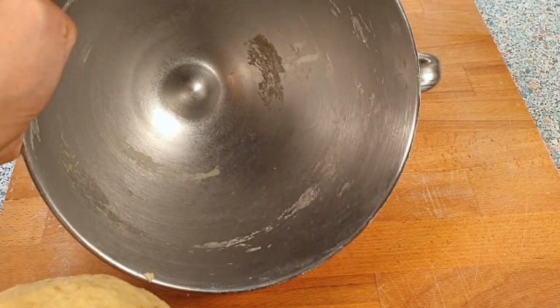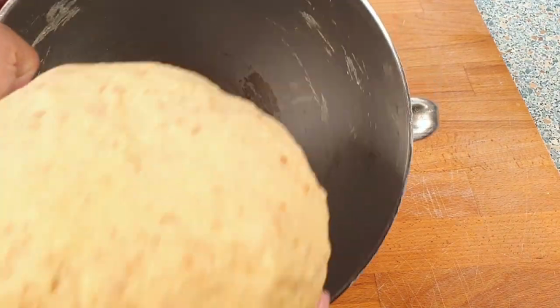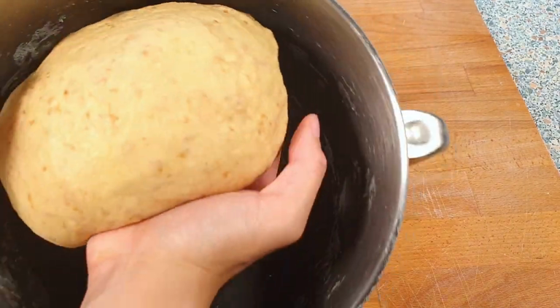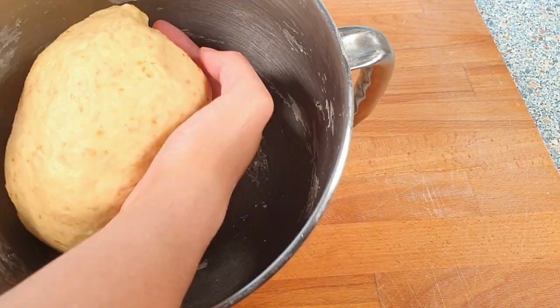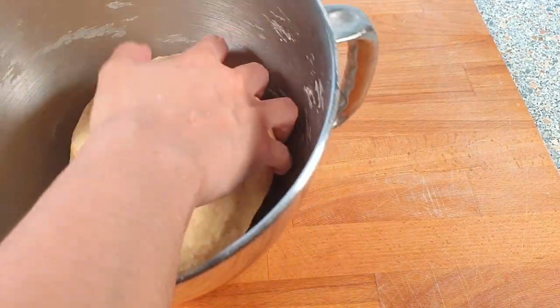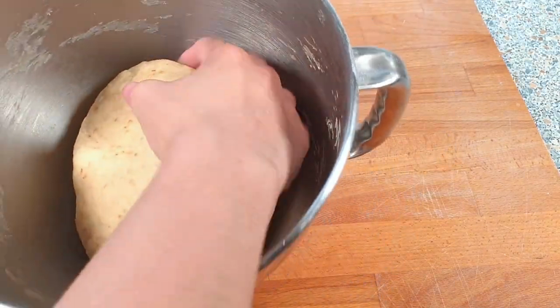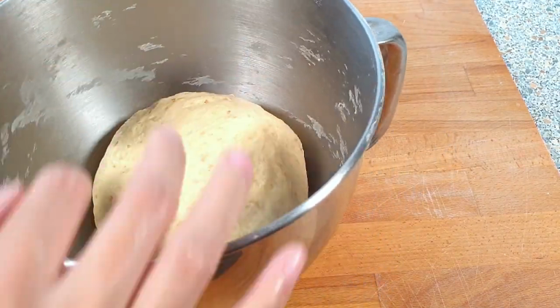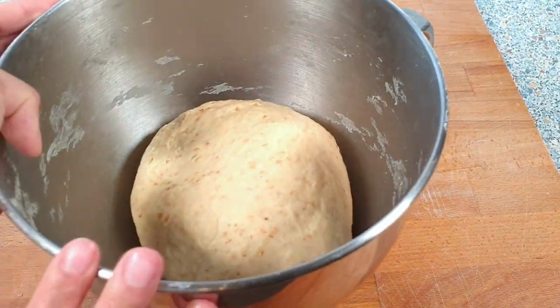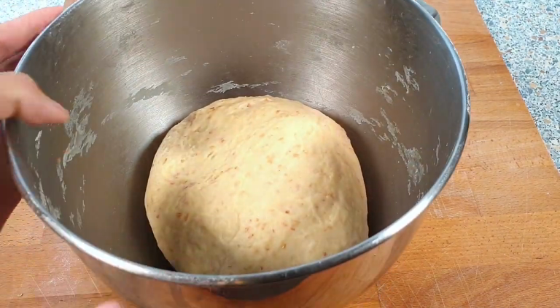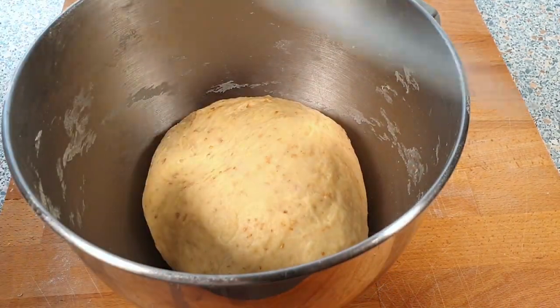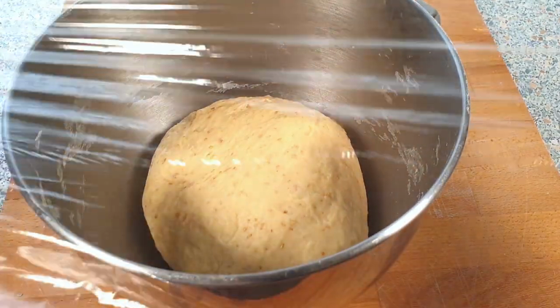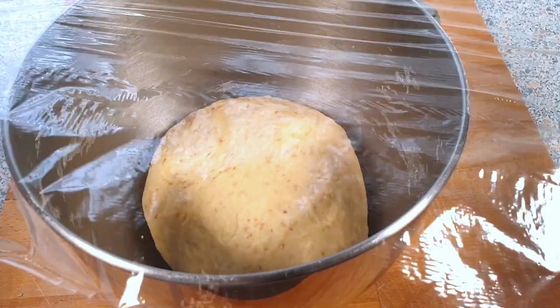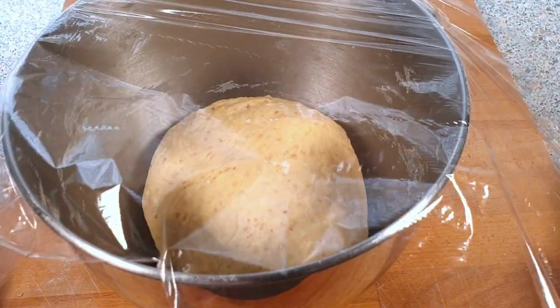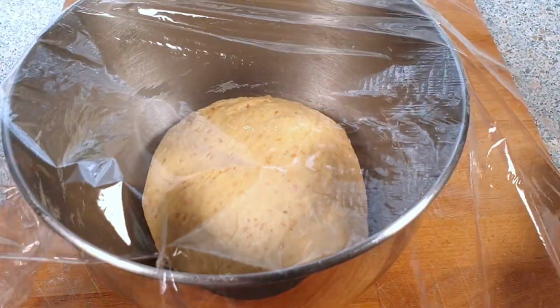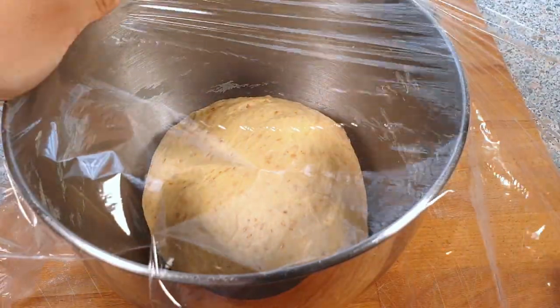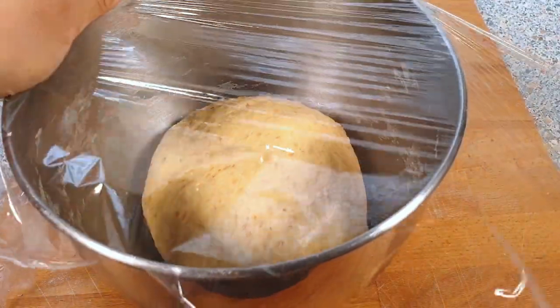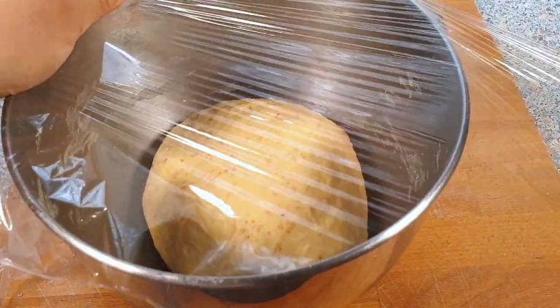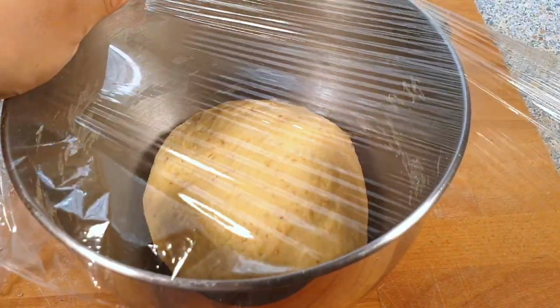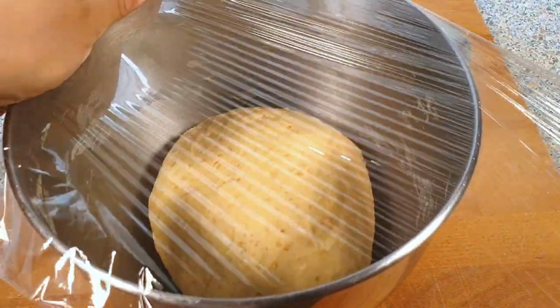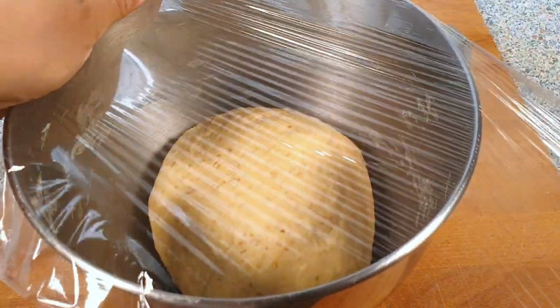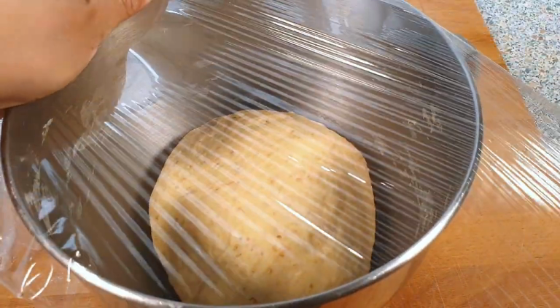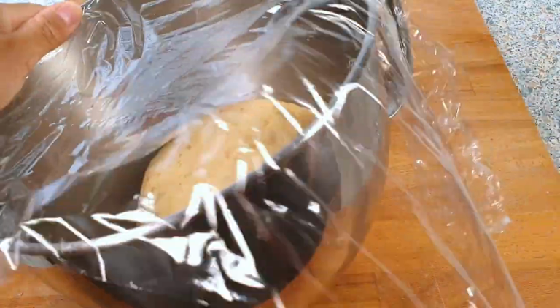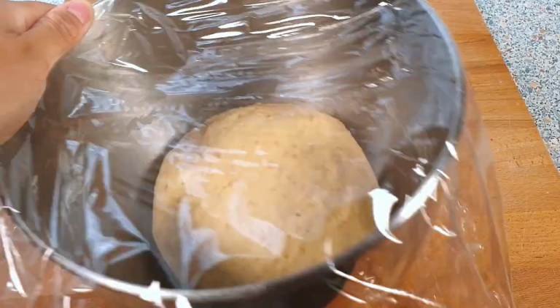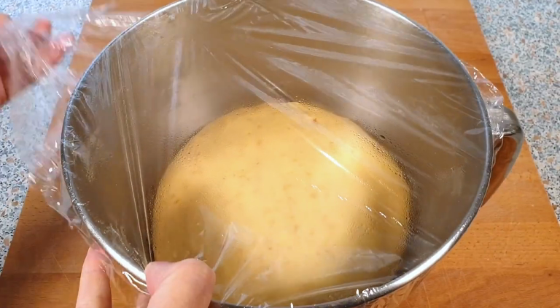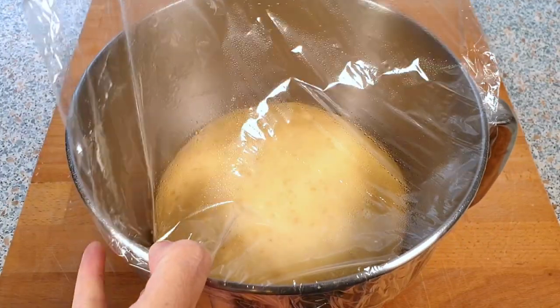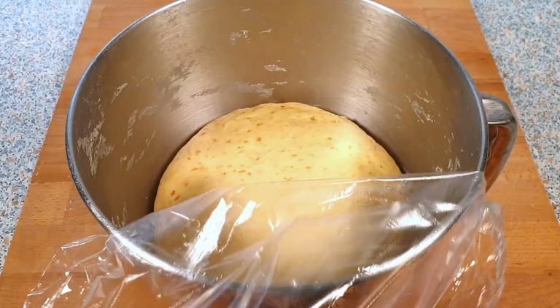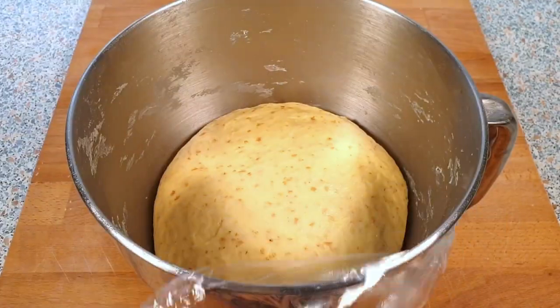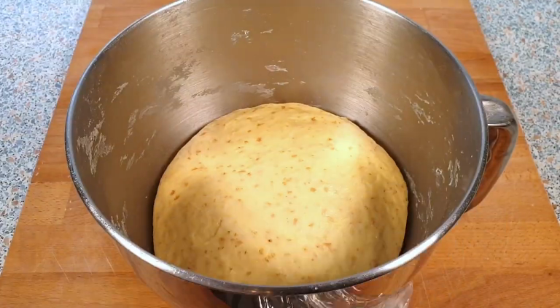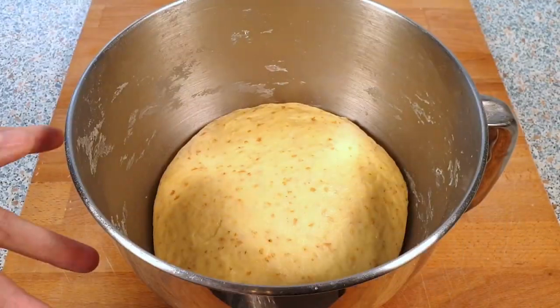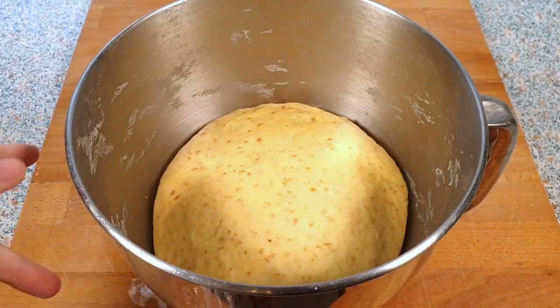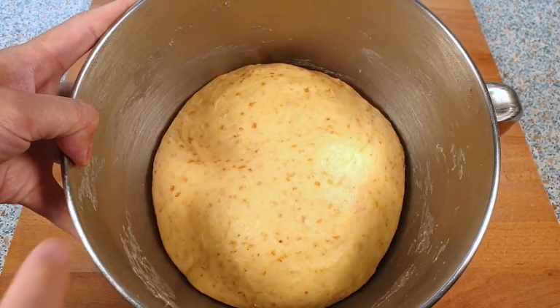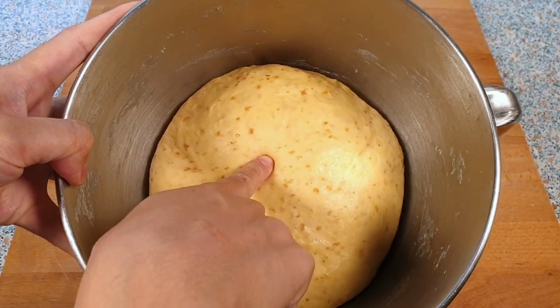I'm now going to place my dough in the mixing bowl and cover it with plastic wrap. Let this rise for one and a half hours in a warm environment. My dough has already doubled in size — look how perfect it is!